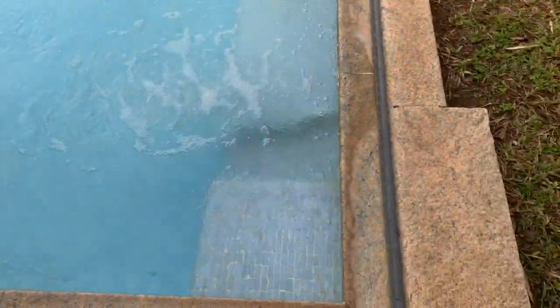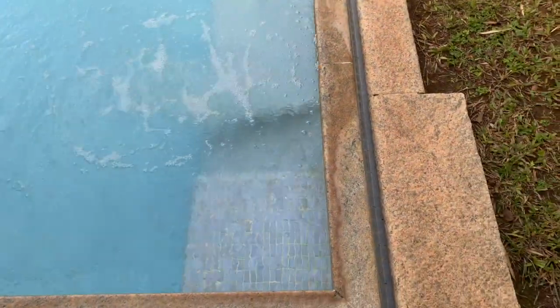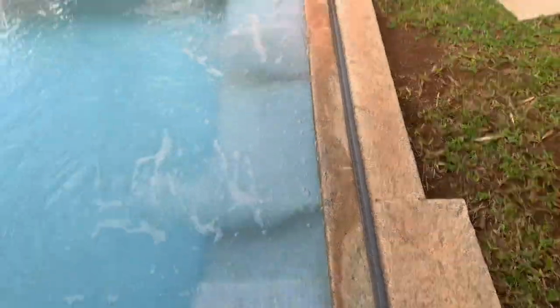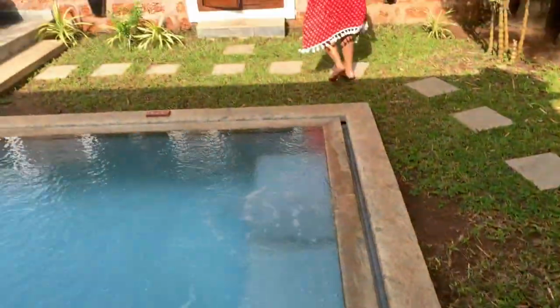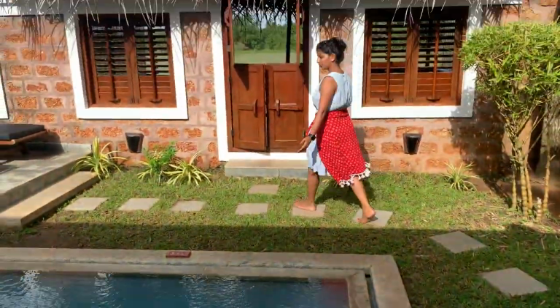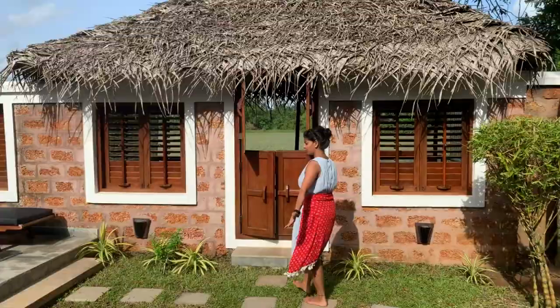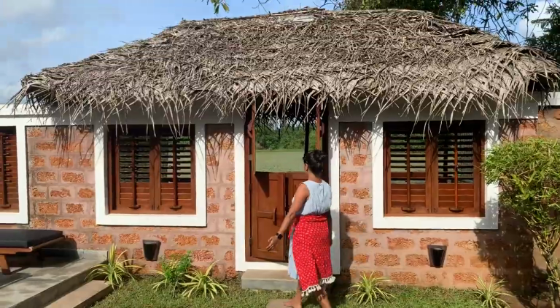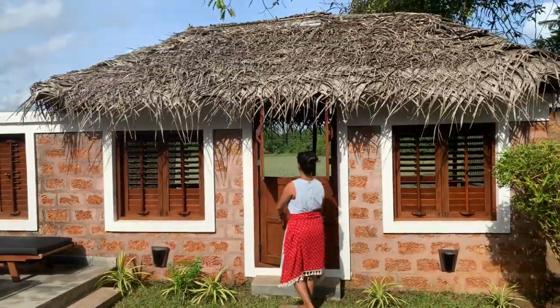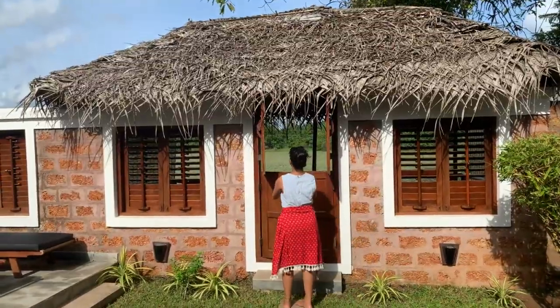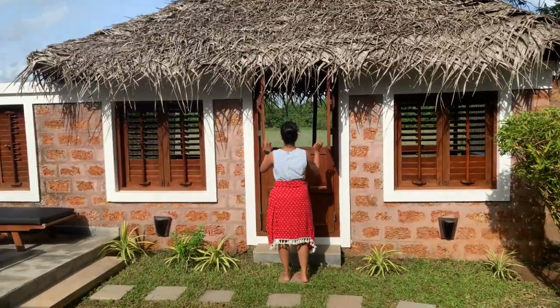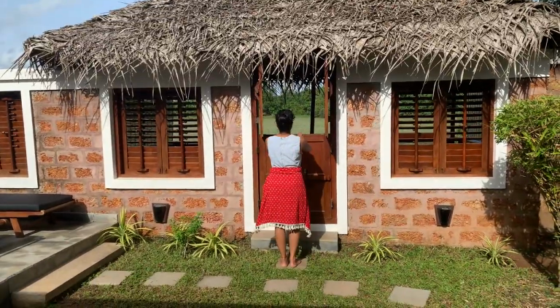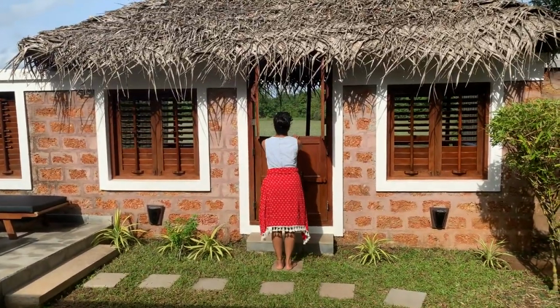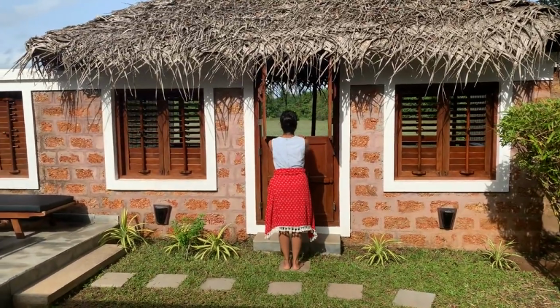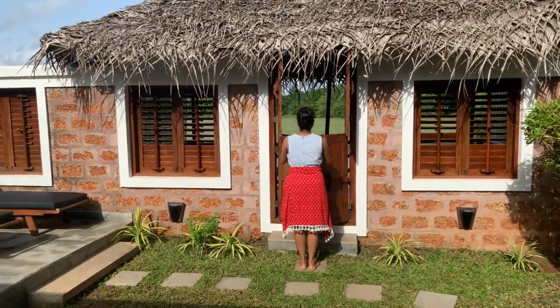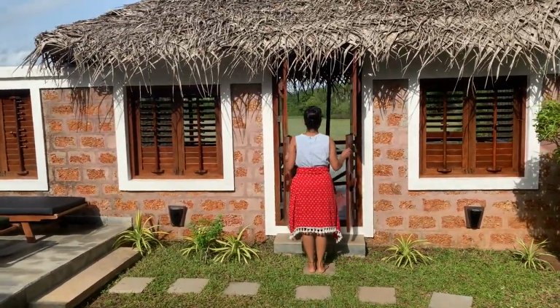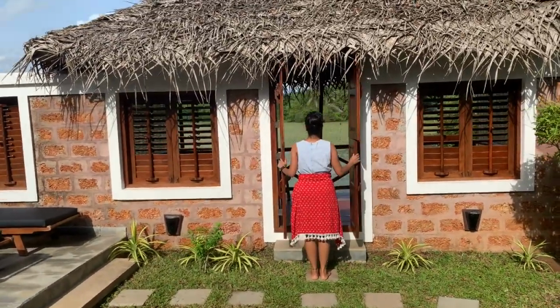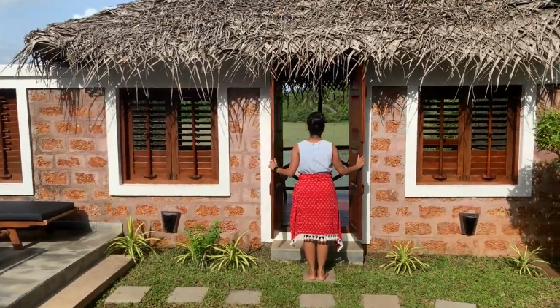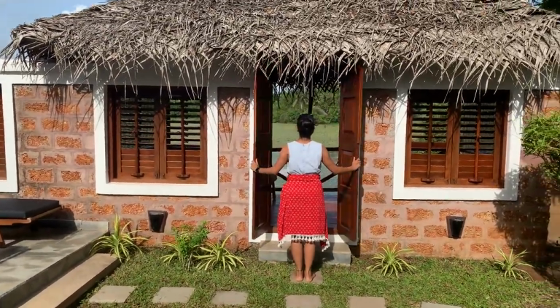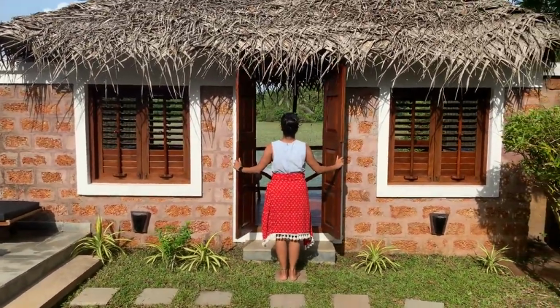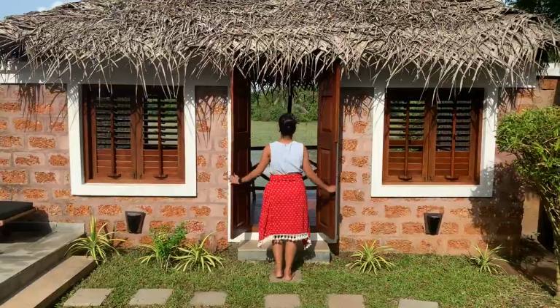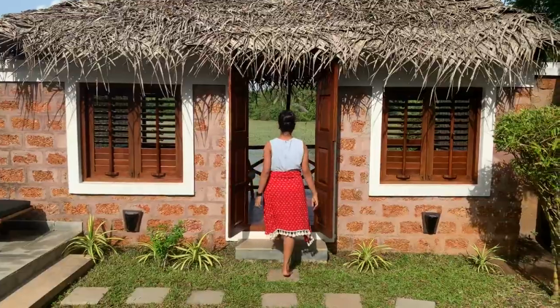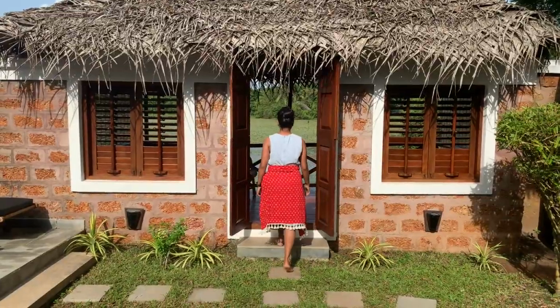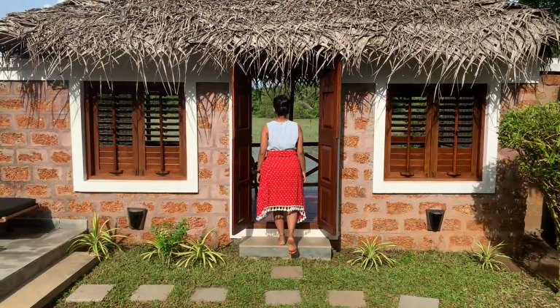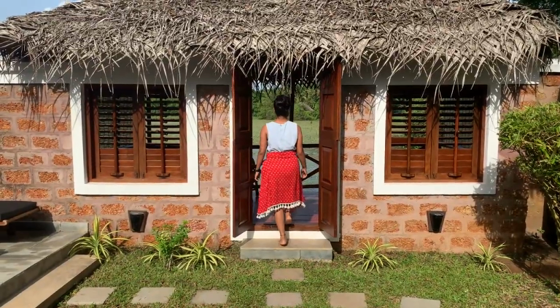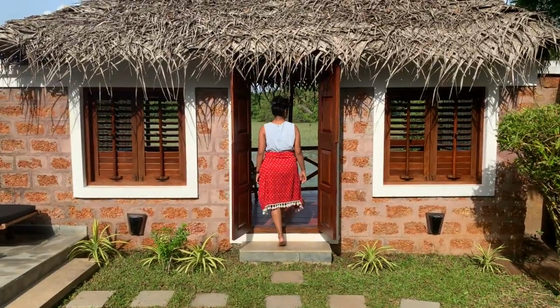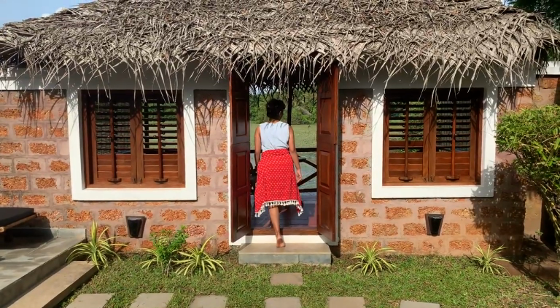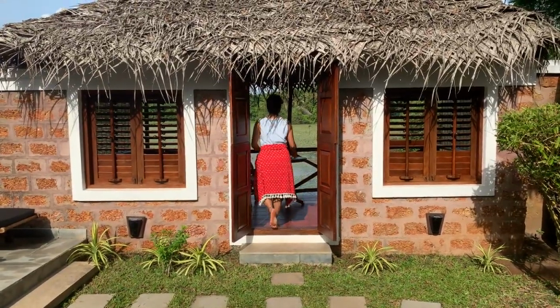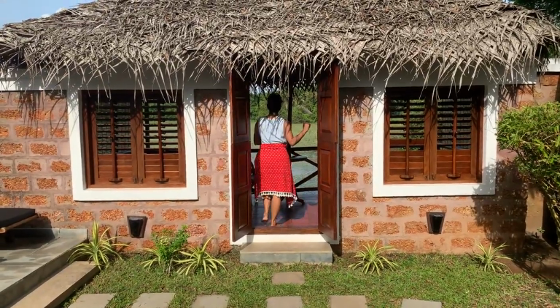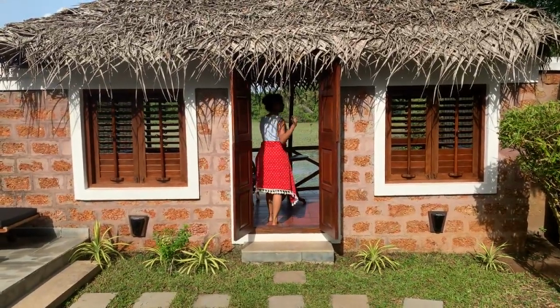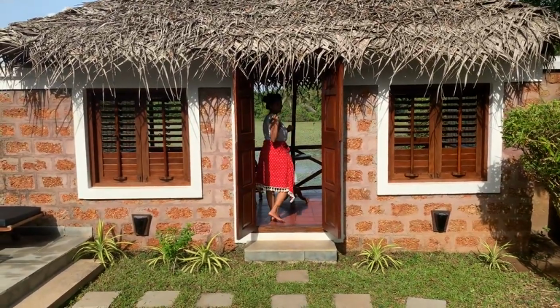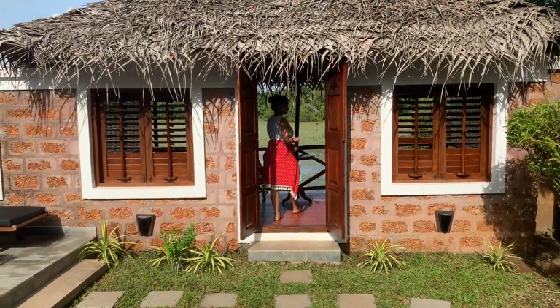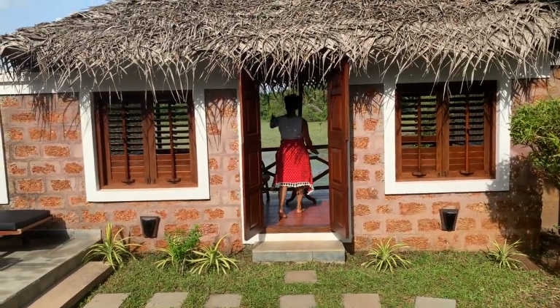Yes, there is the pool. And we have a balcony — a beautiful, light blue balcony.